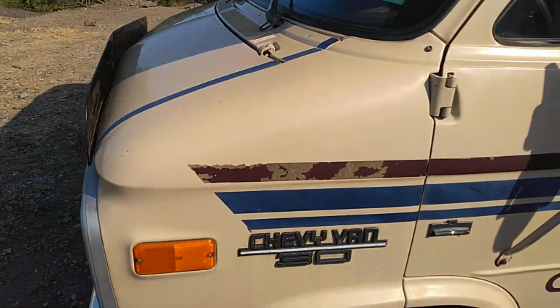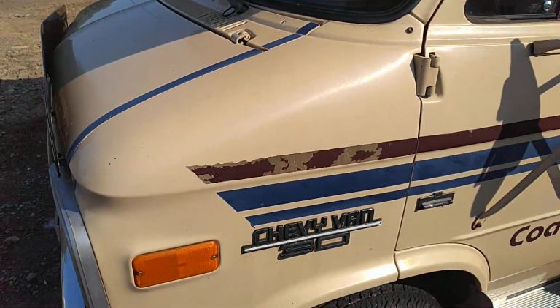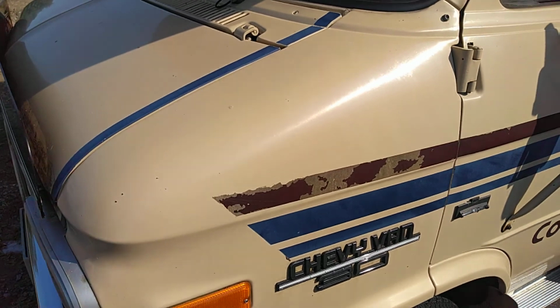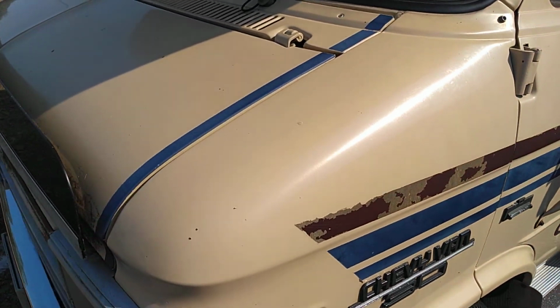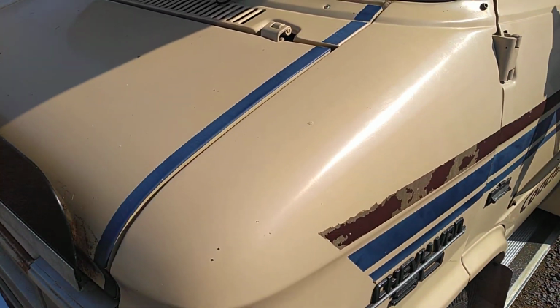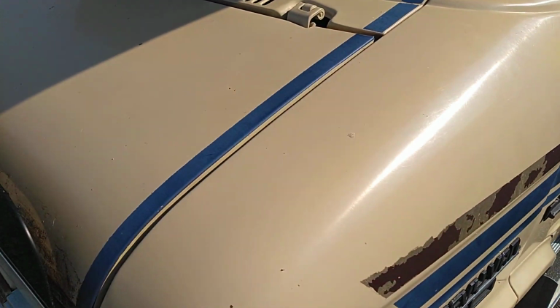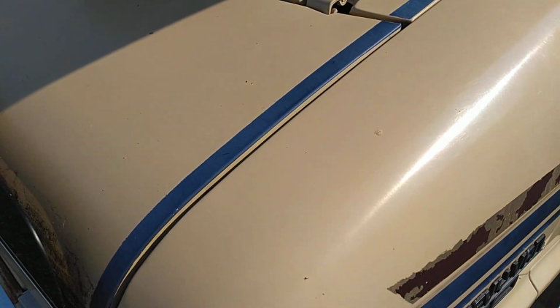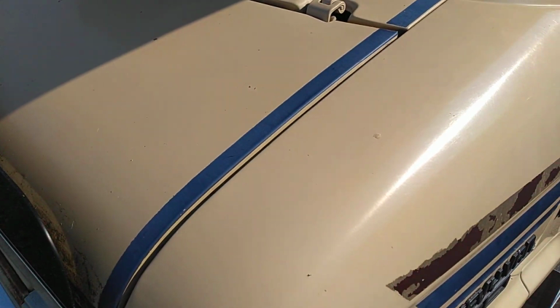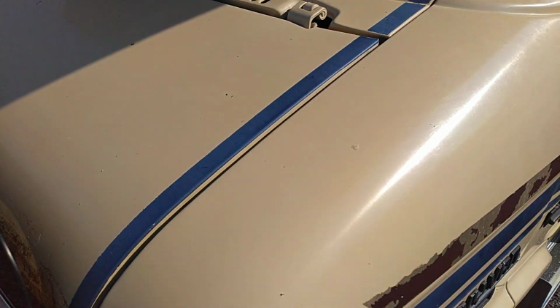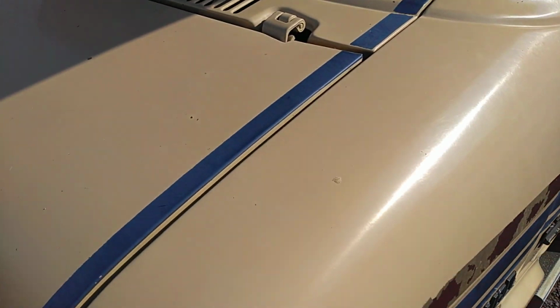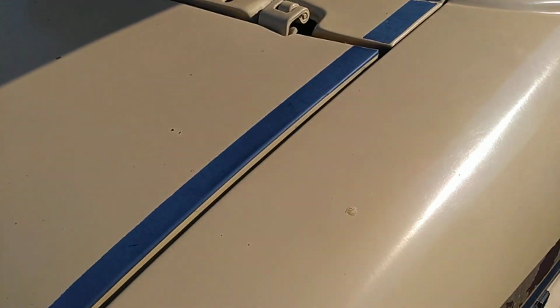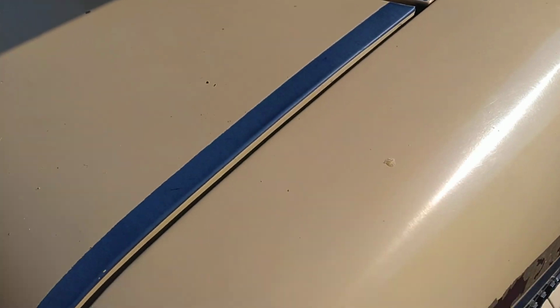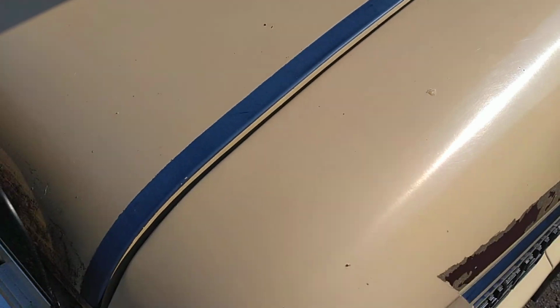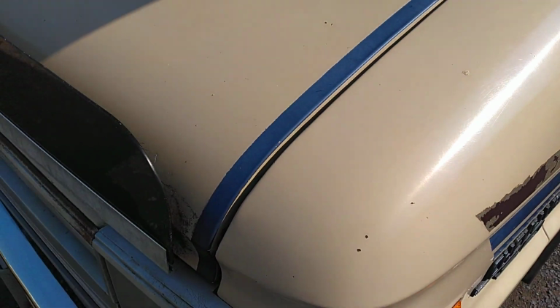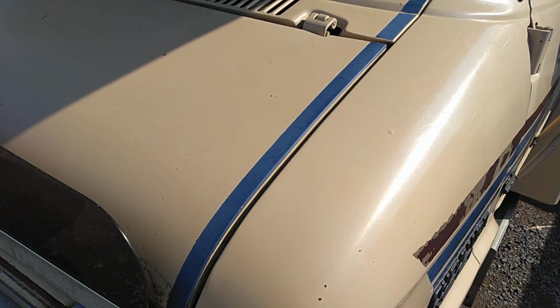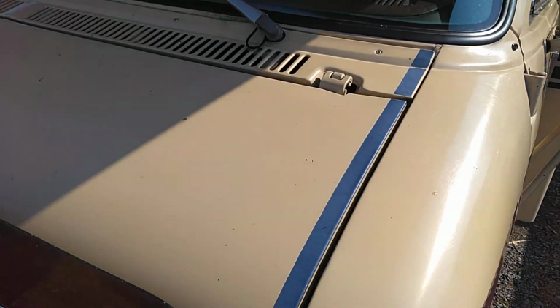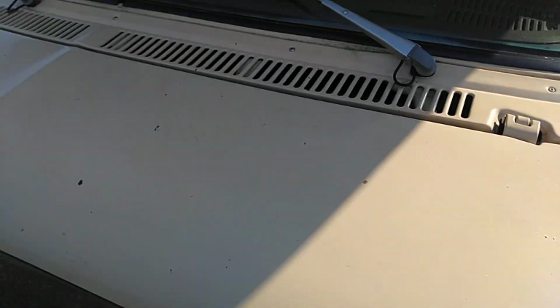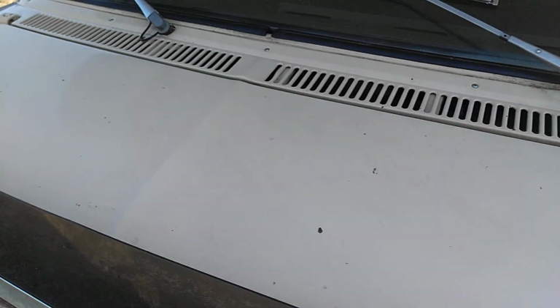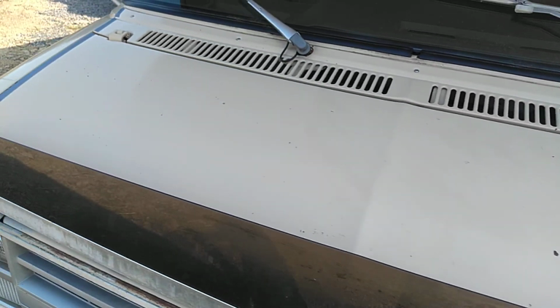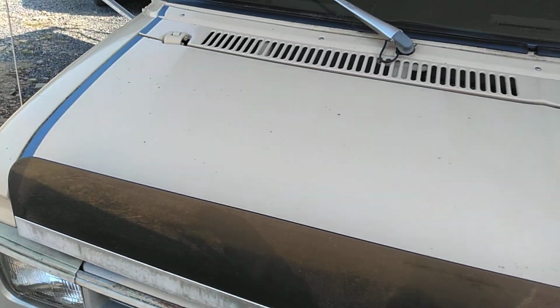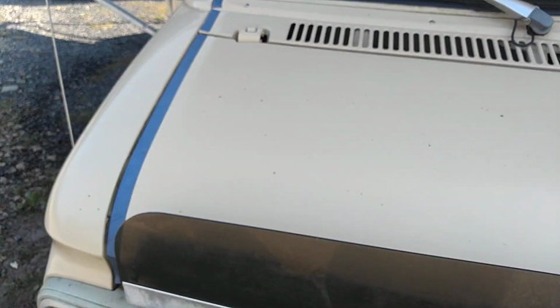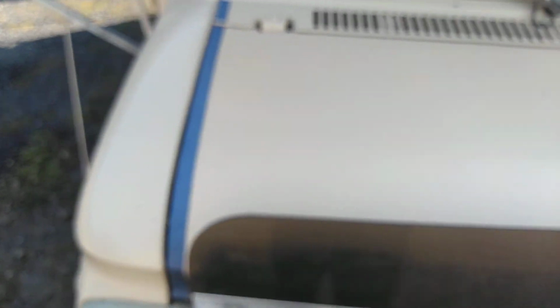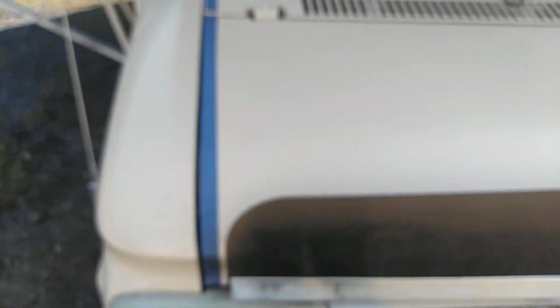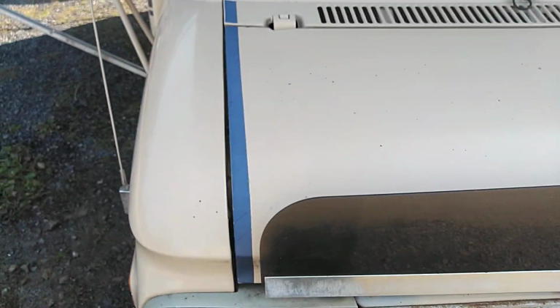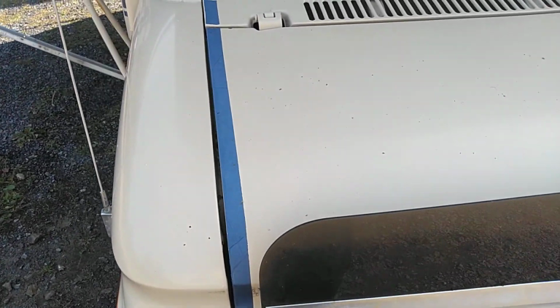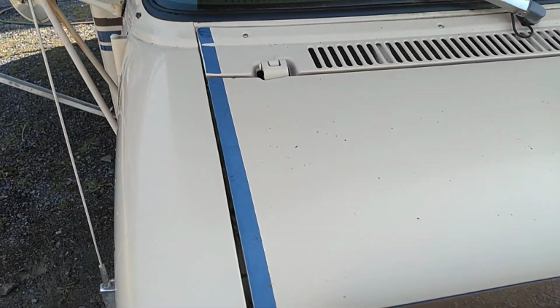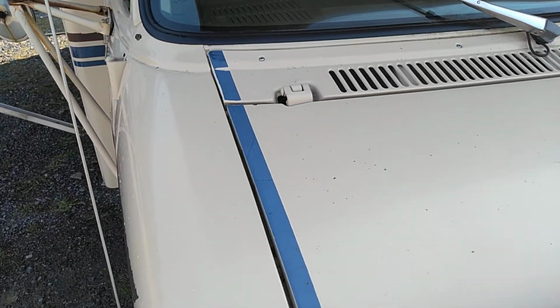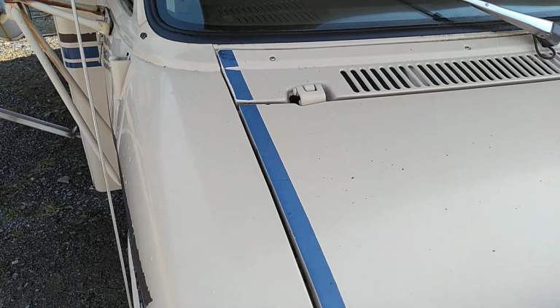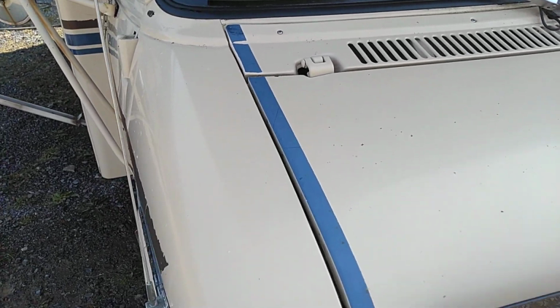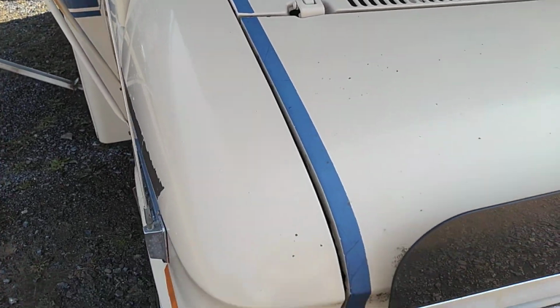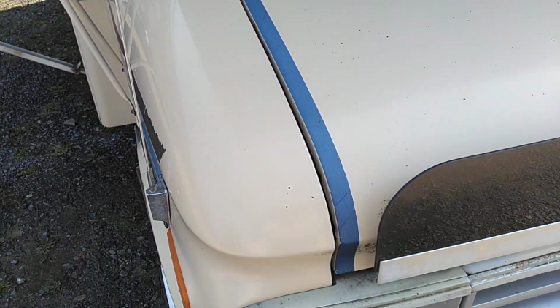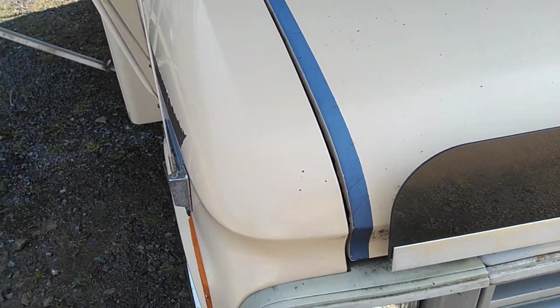Look at that — you couldn't even see these blue lines on it before. Looks awesome. There are a lot of little cool things with this because it's a limited edition, like these blue stripes — I've never seen them before.